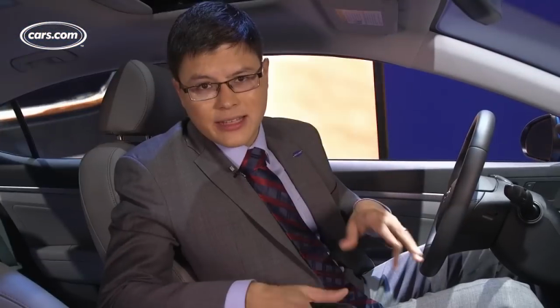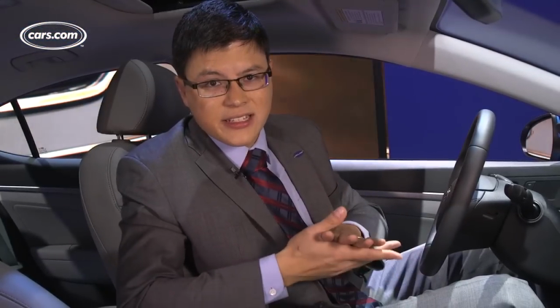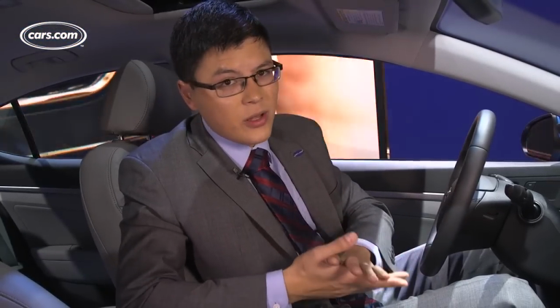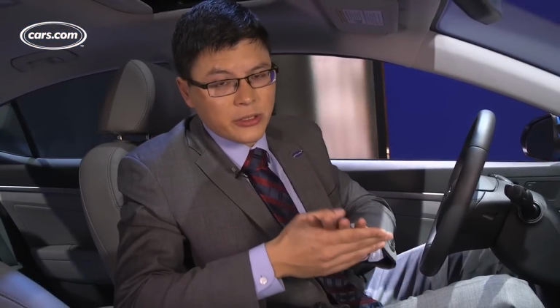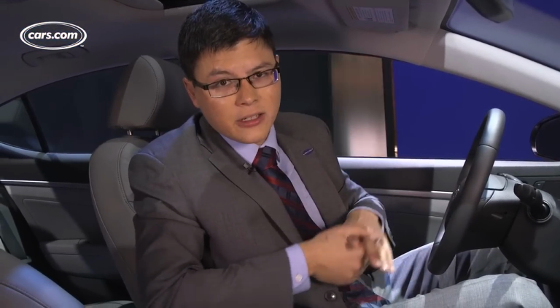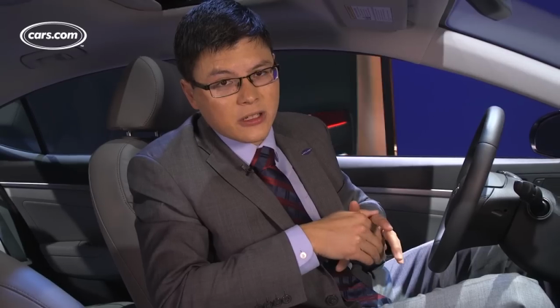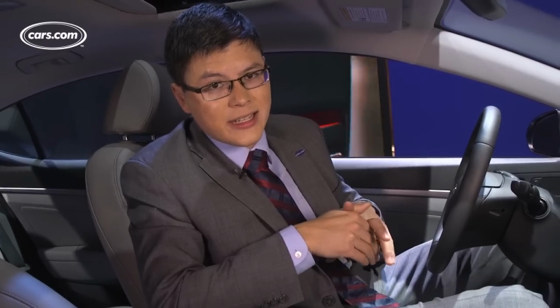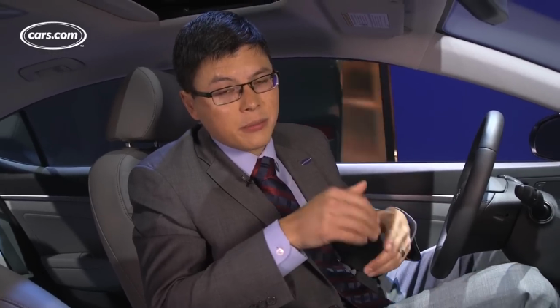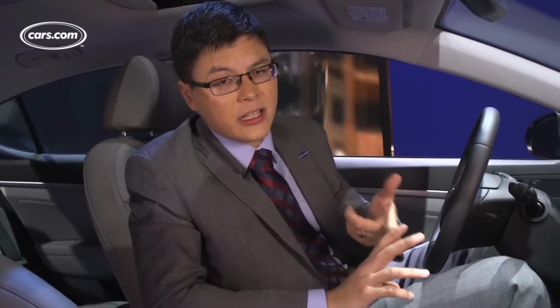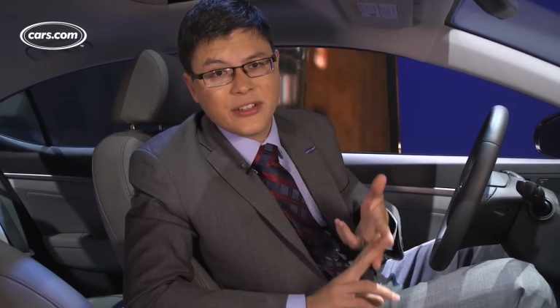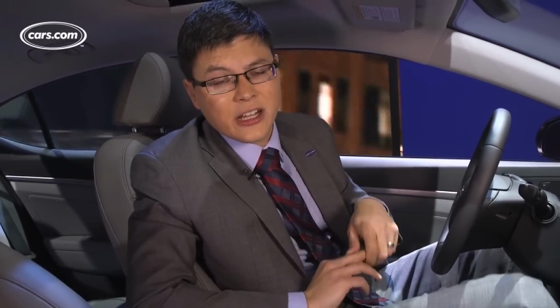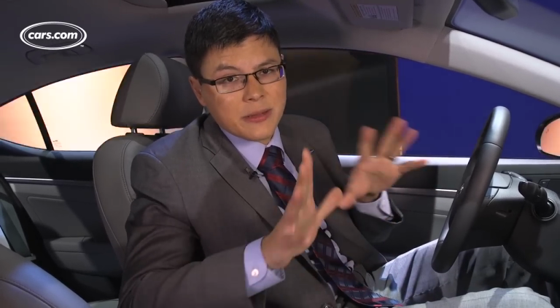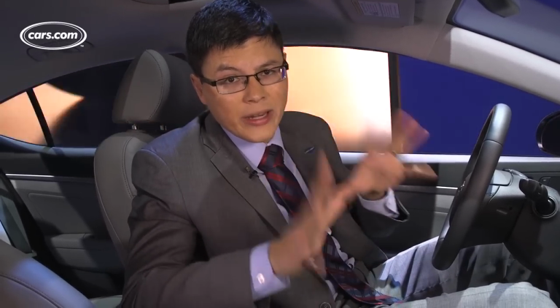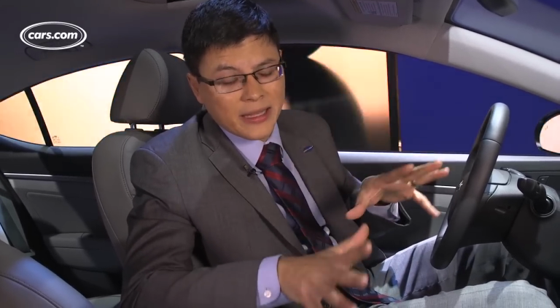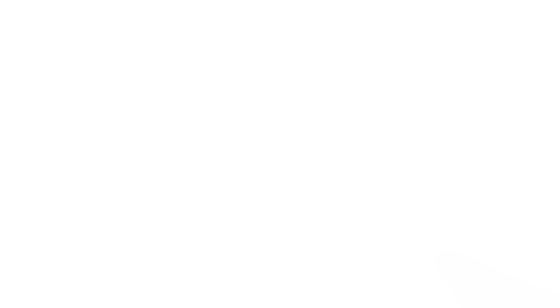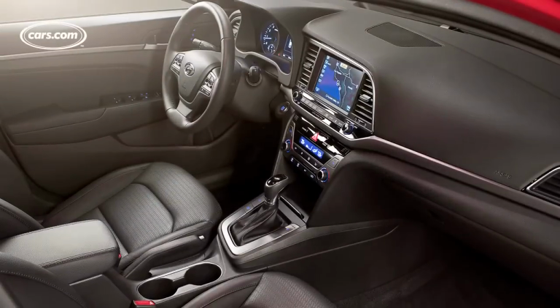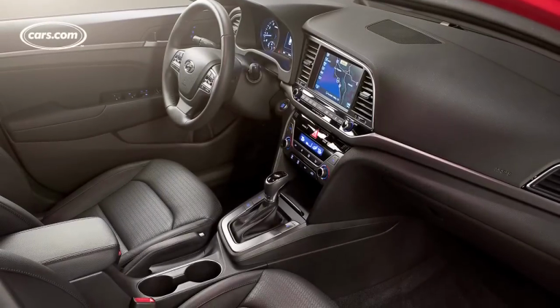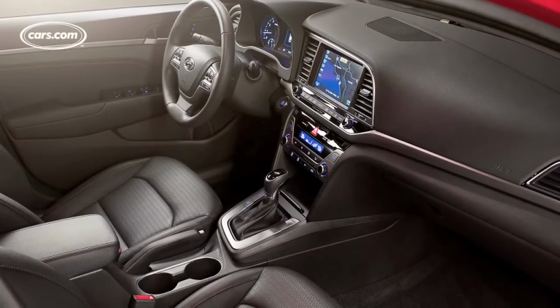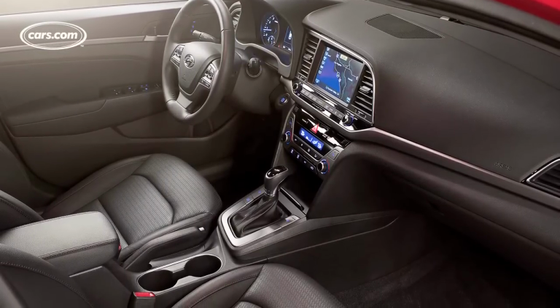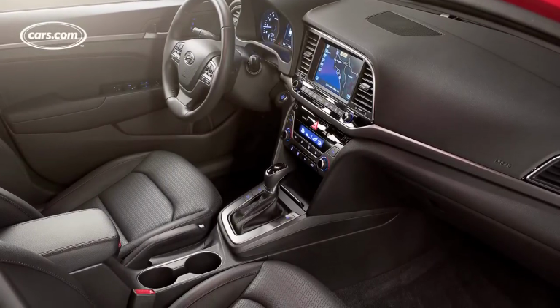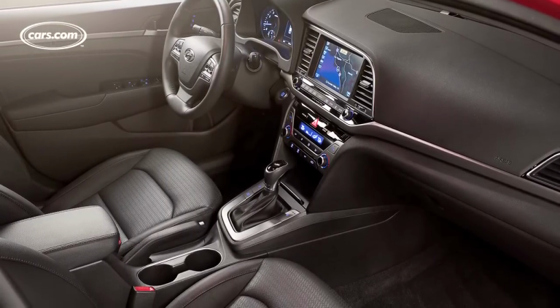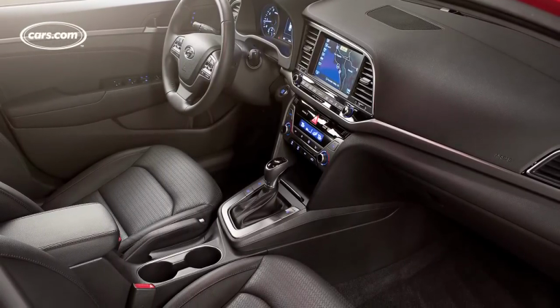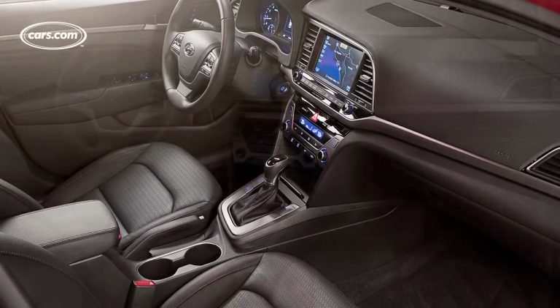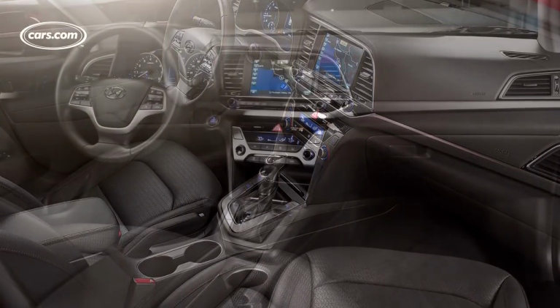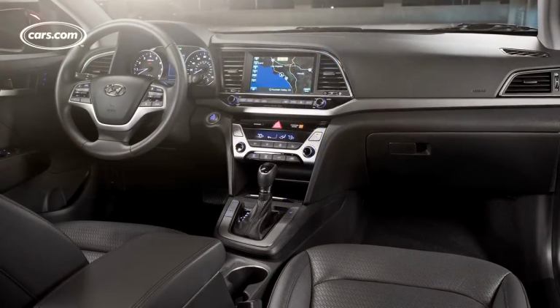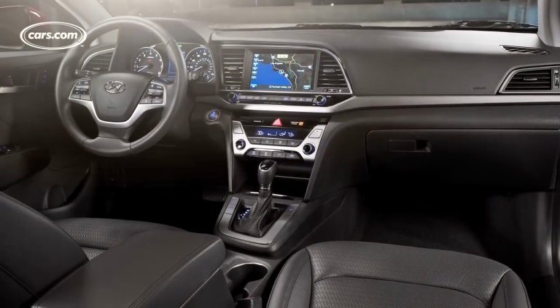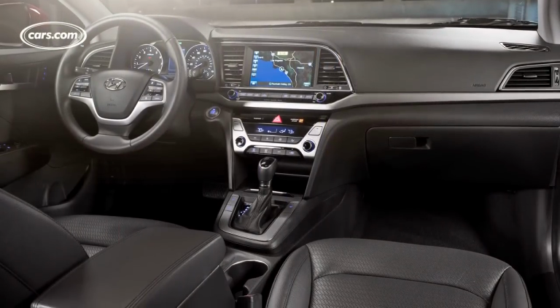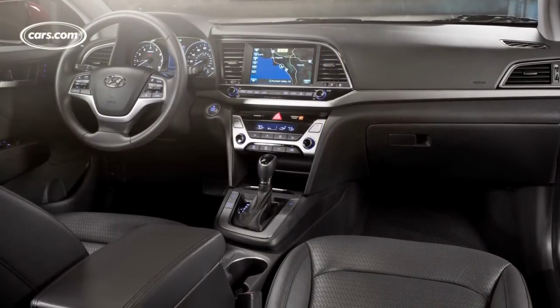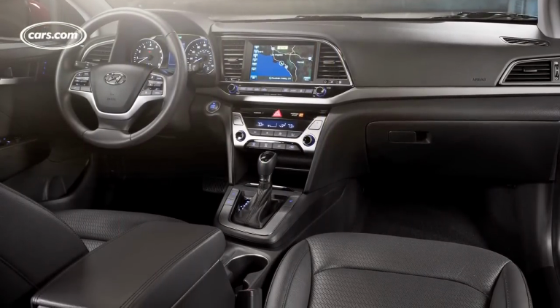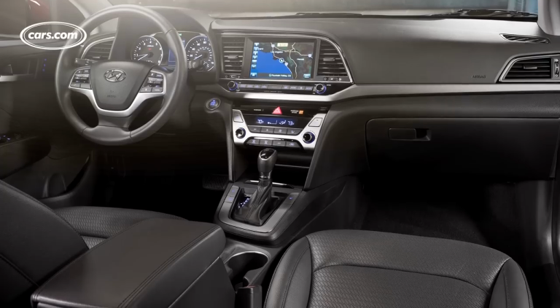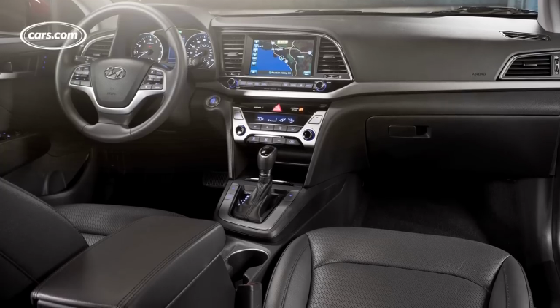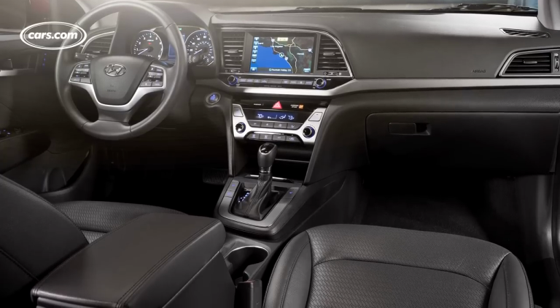Interior quality is a real battleground among small cars these days, and players like the Honda Civic and even the Dodge Dart seem to be winning that battle. The new Elantra has a very horizontally-oriented dashboard relative to its predecessor, which was more focused on a waterfall center stack.